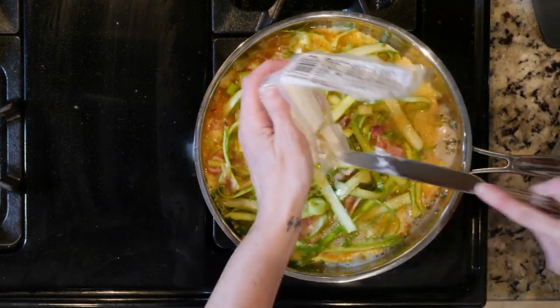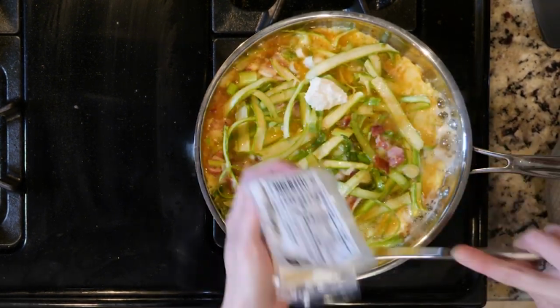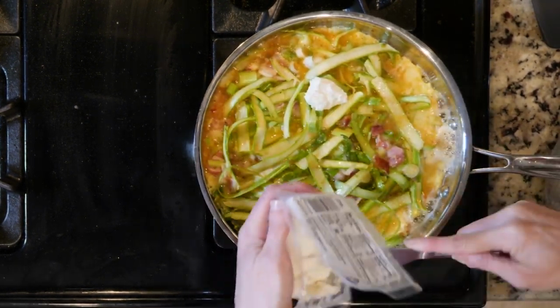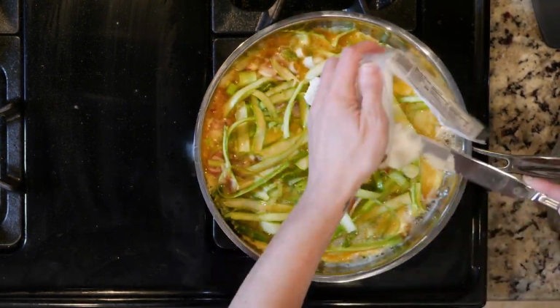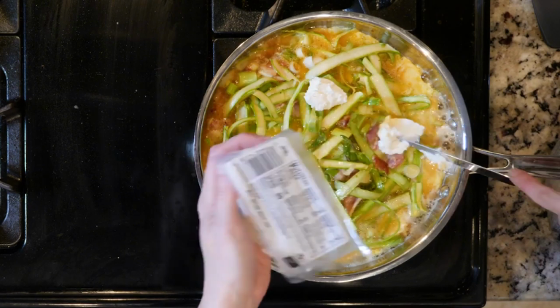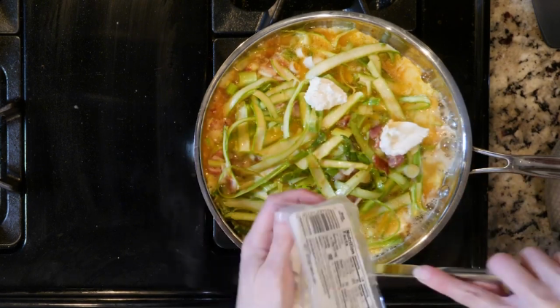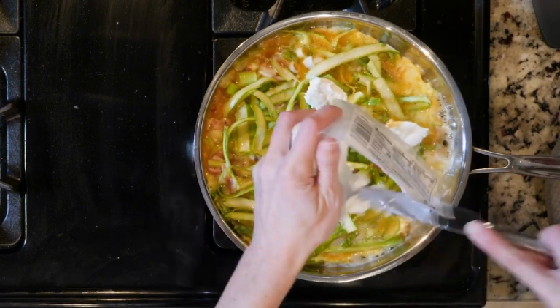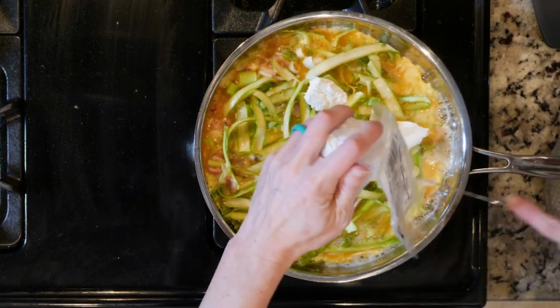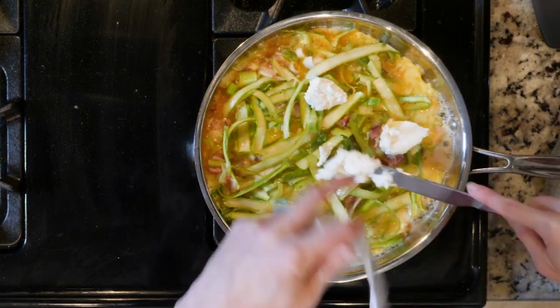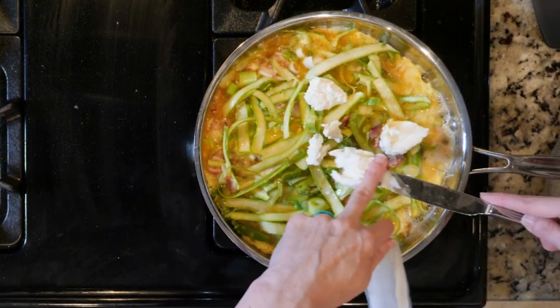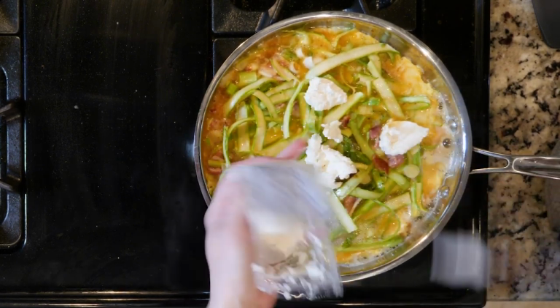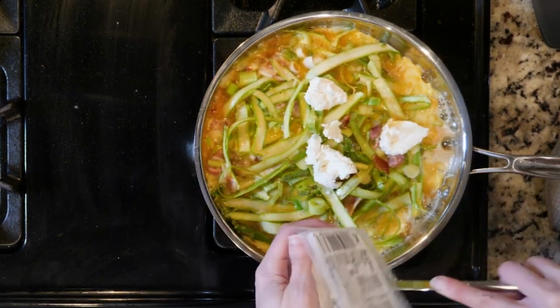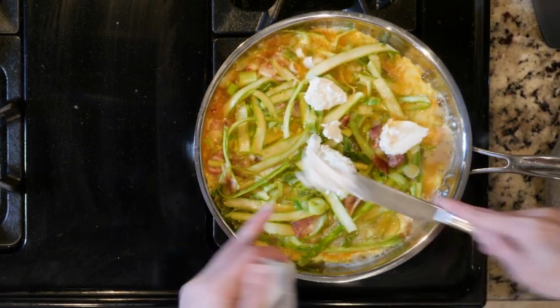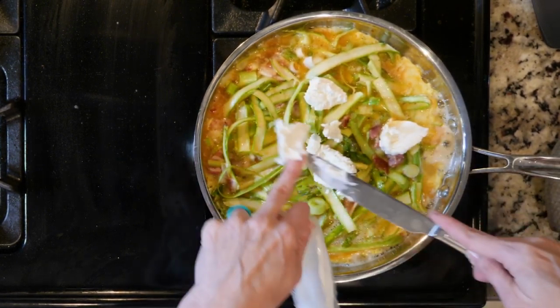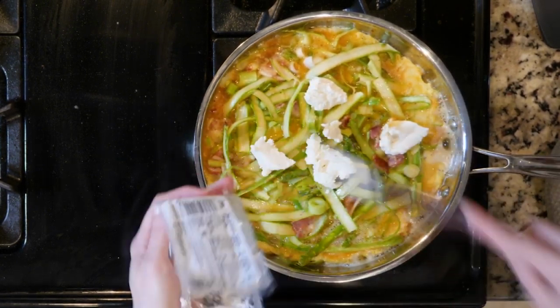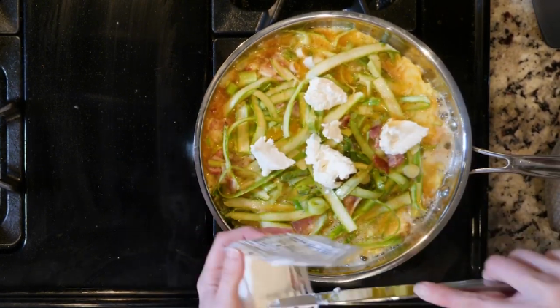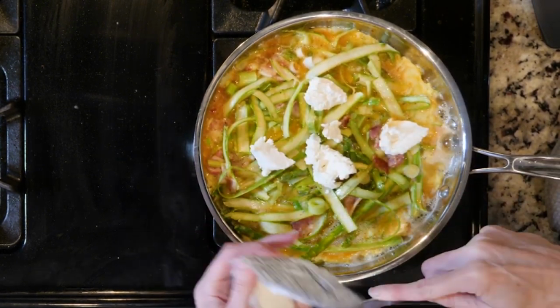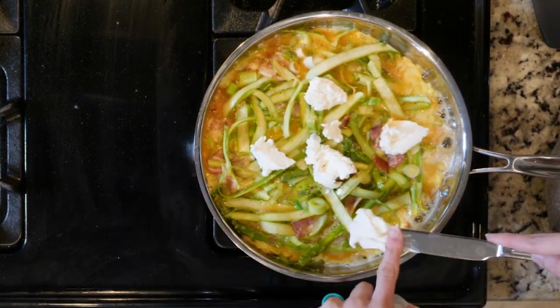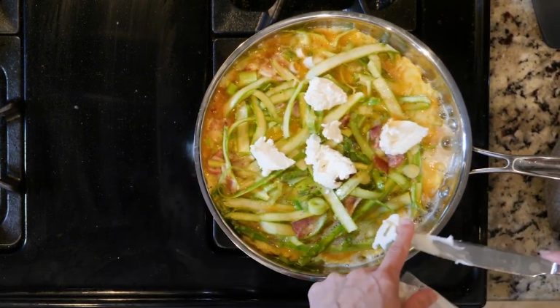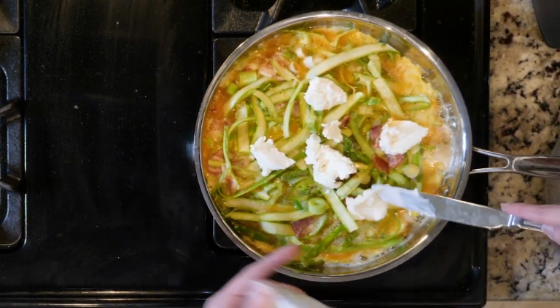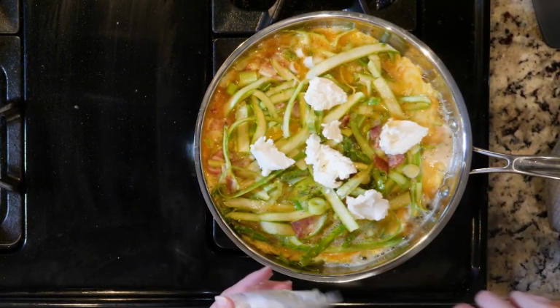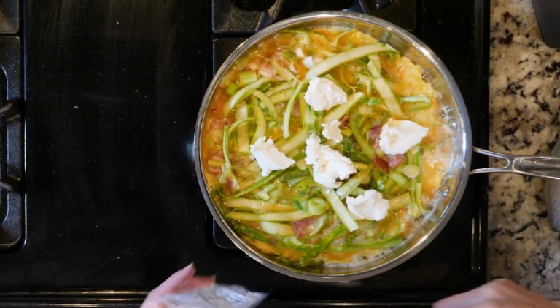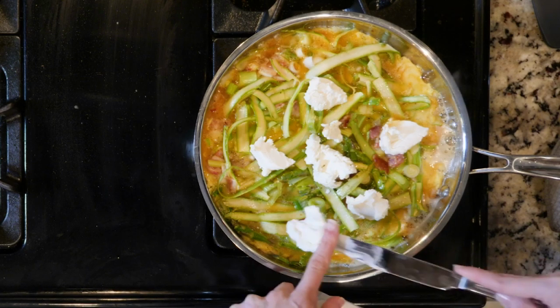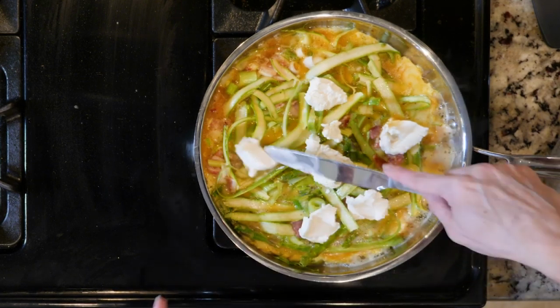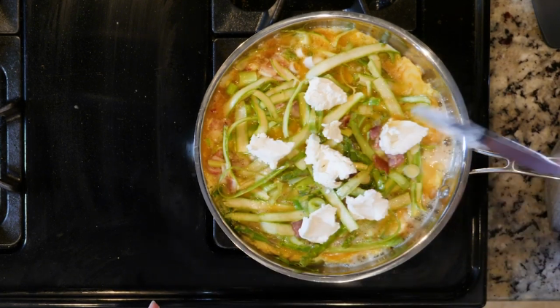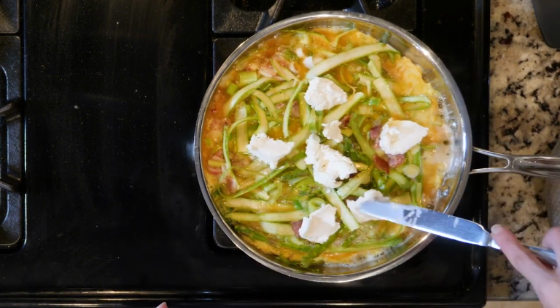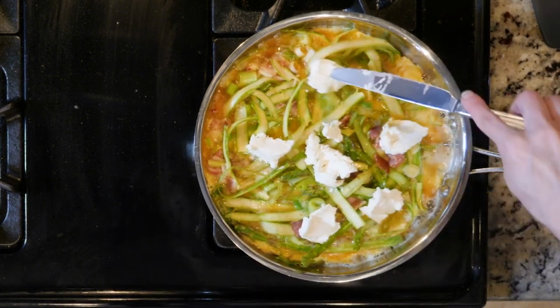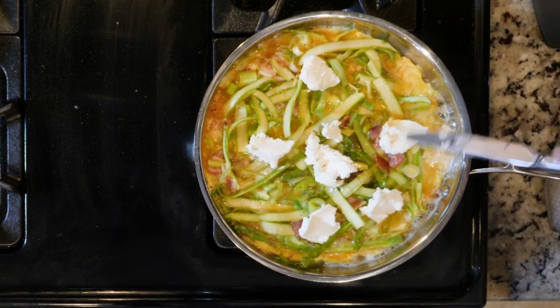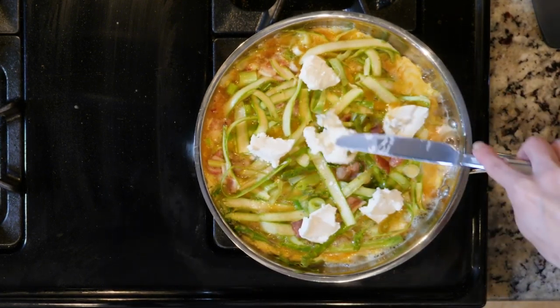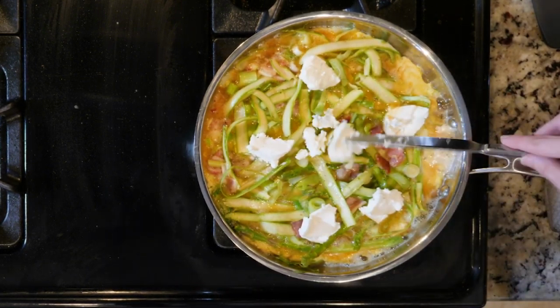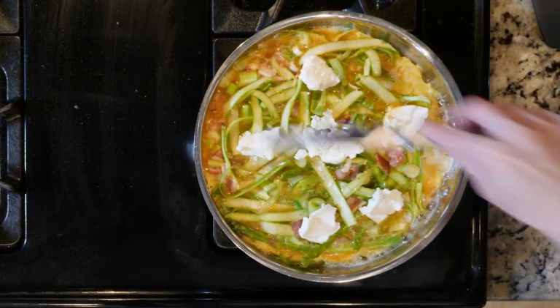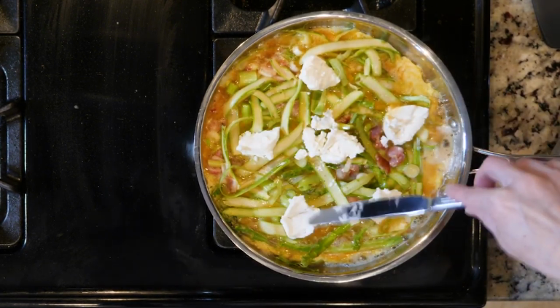Cook it for five to eight minutes until the edges are firm but the middle is still jiggly. Optionally, at this point you can add a little goat cheese on top before moving it to the broiler.